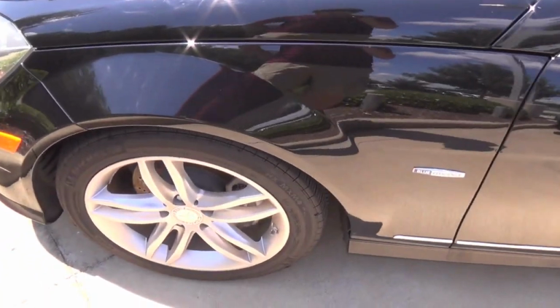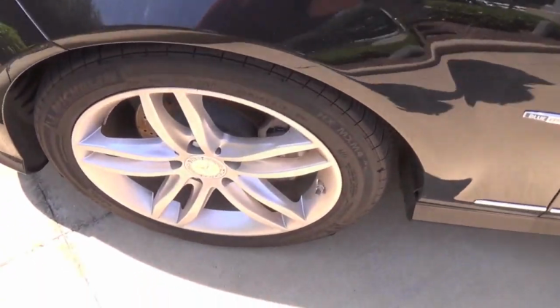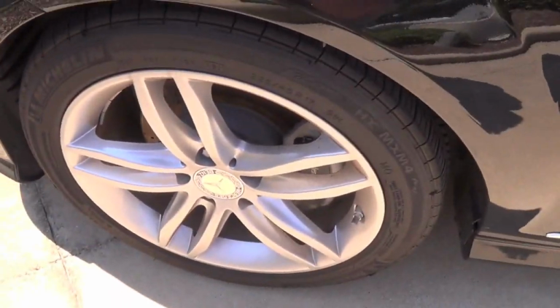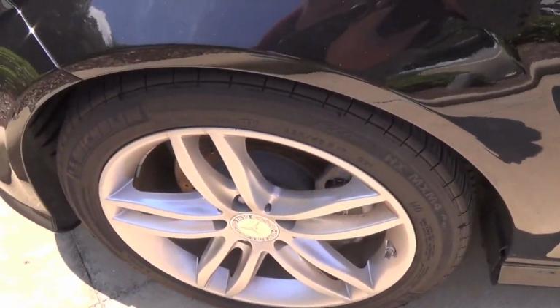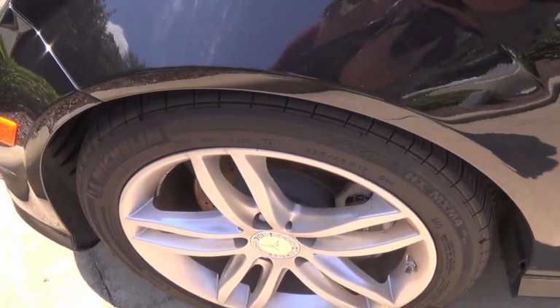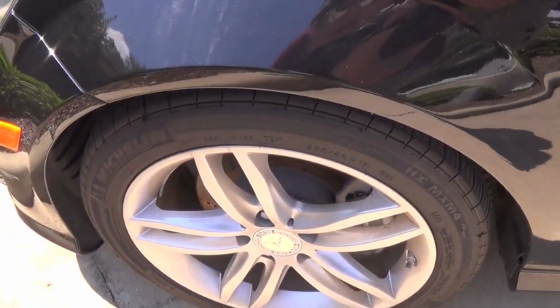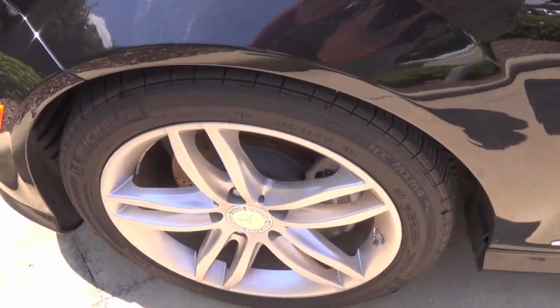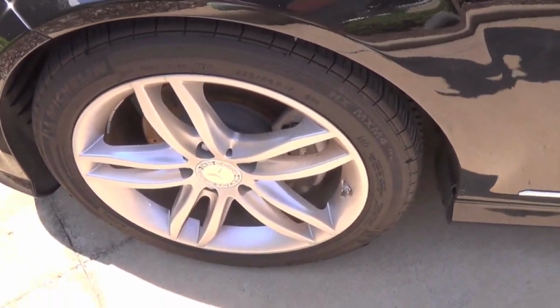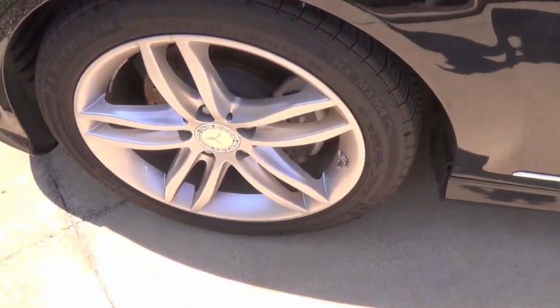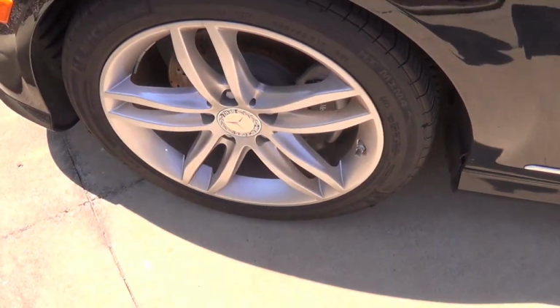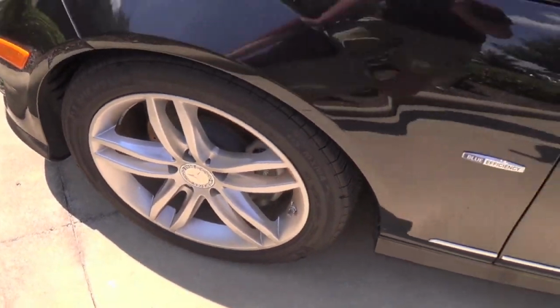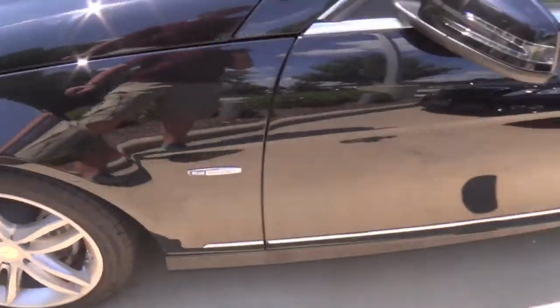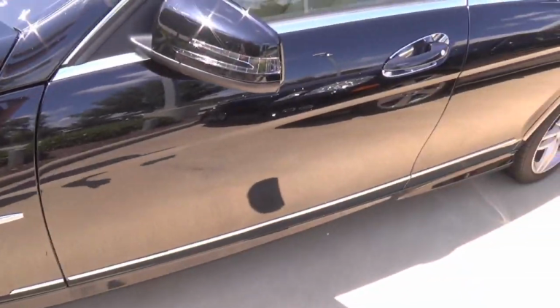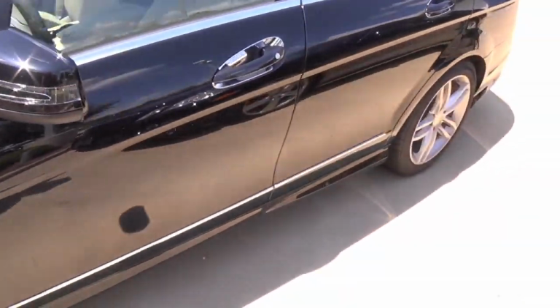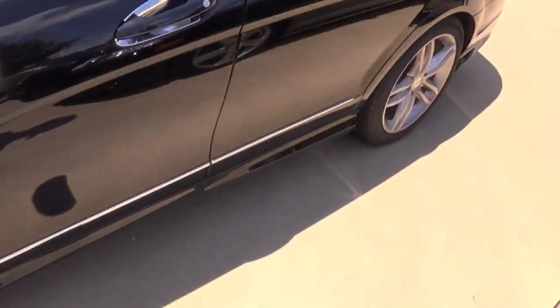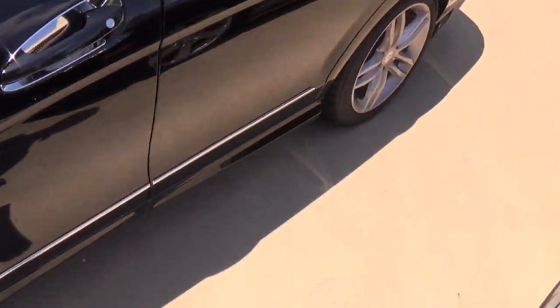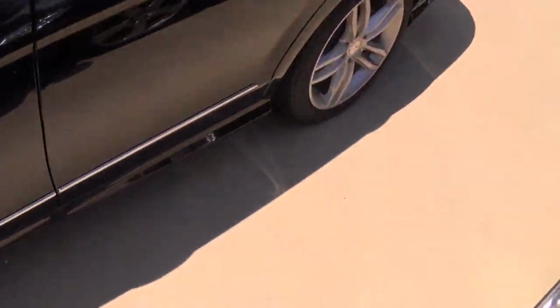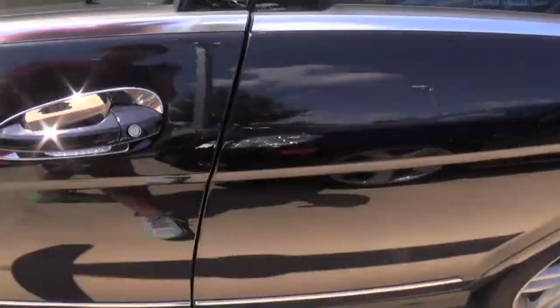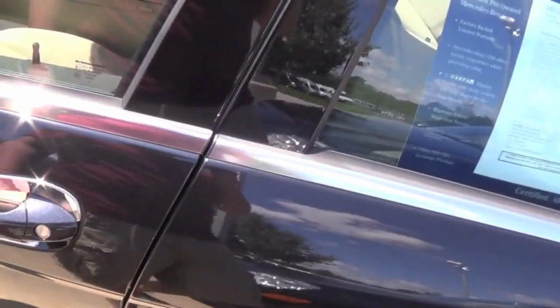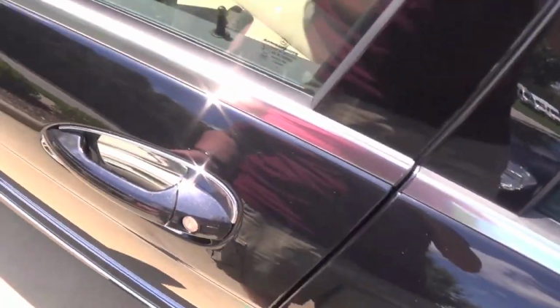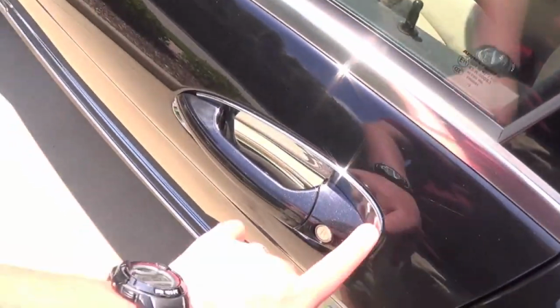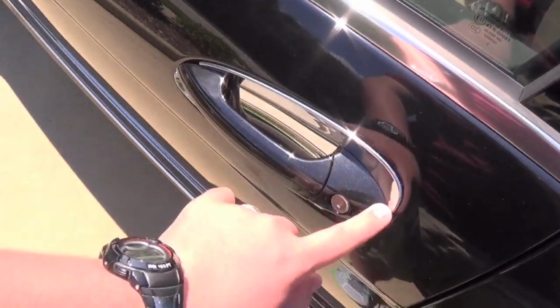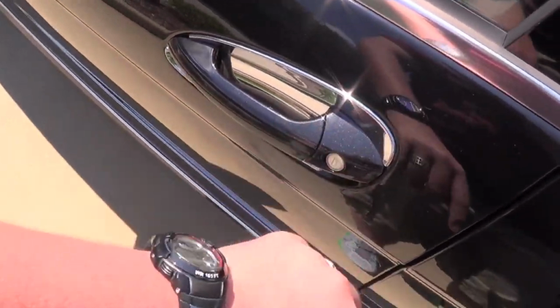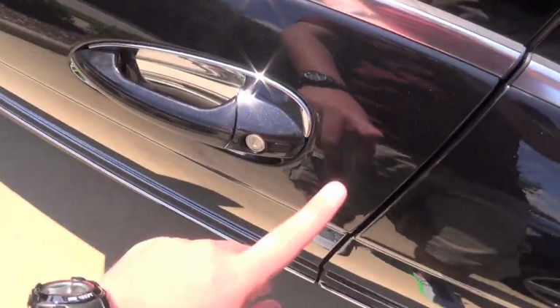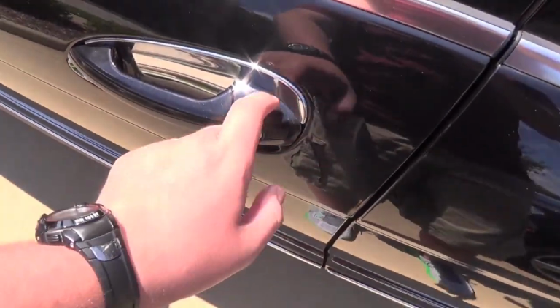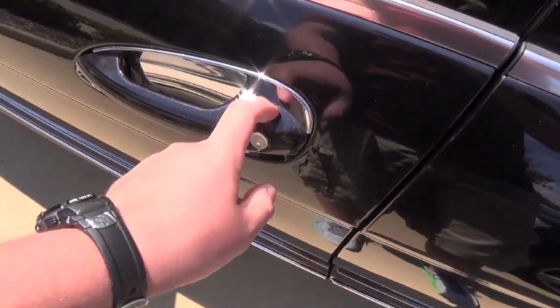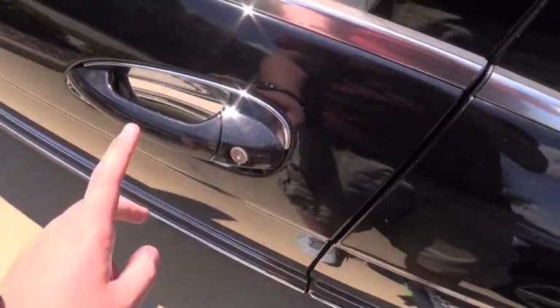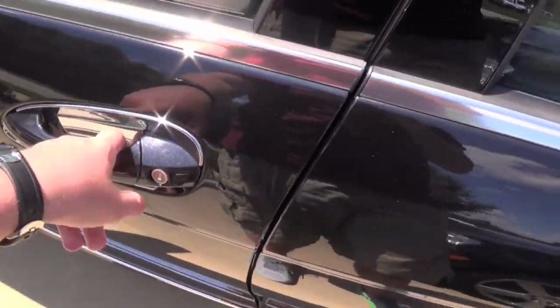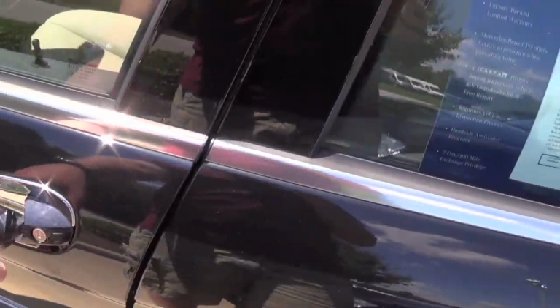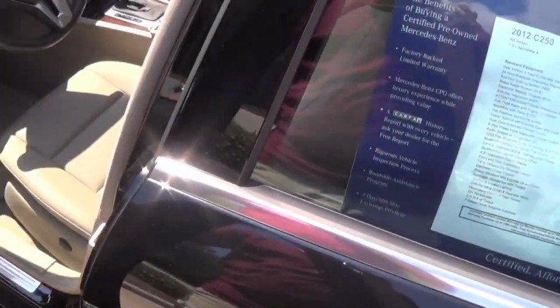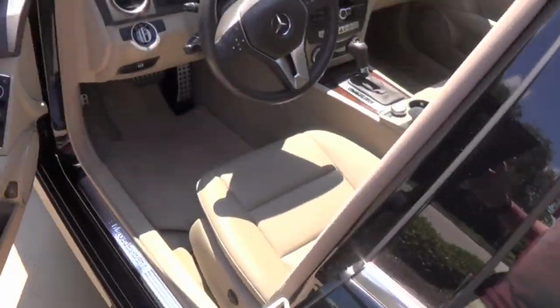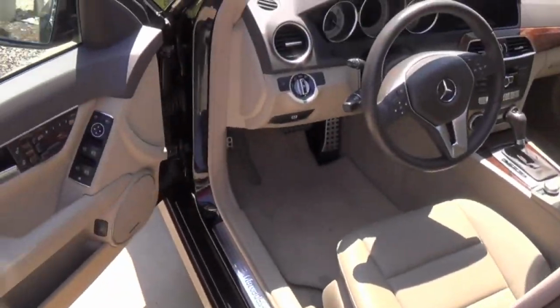This one has 225/45R17, so 17-inch rims. It does not have the AMG Sport Pack unfortunately, but it is a metallic flake black paint — I don't know if the camera picks that up — but anyways we'll go ahead and jump inside.